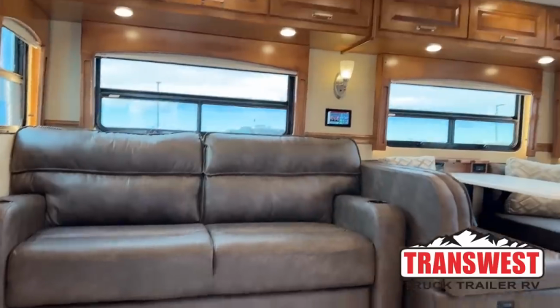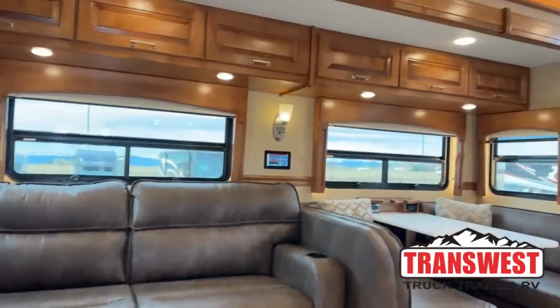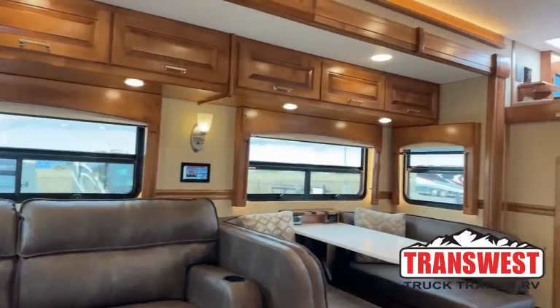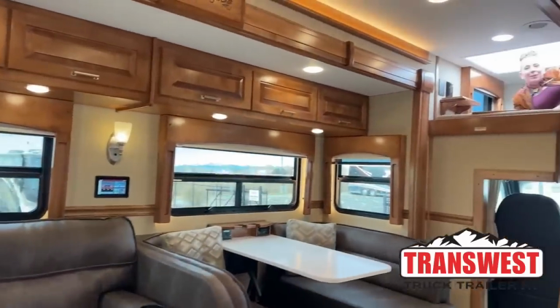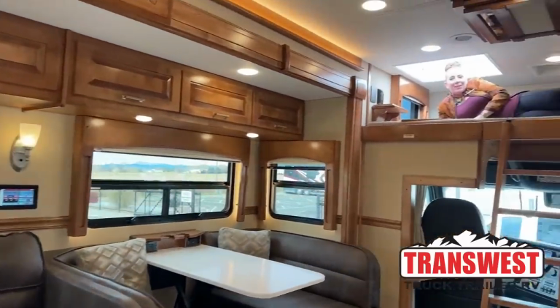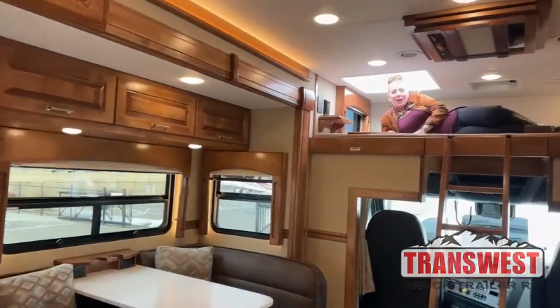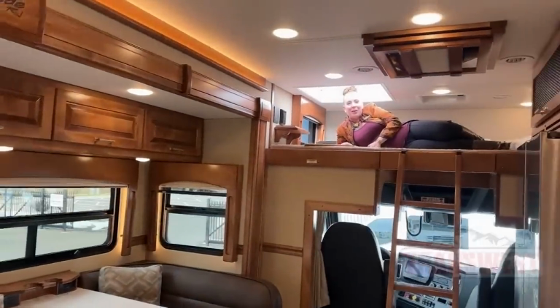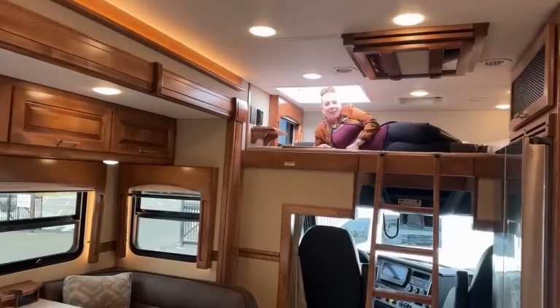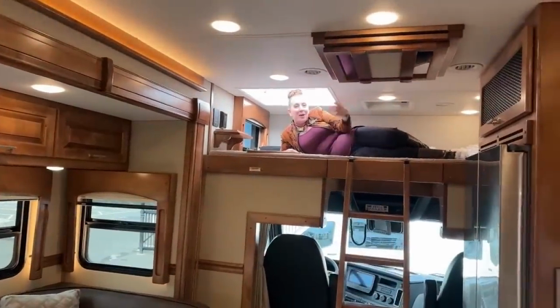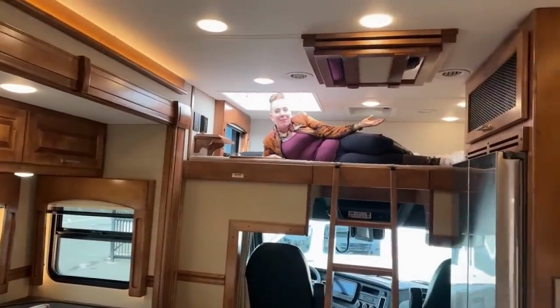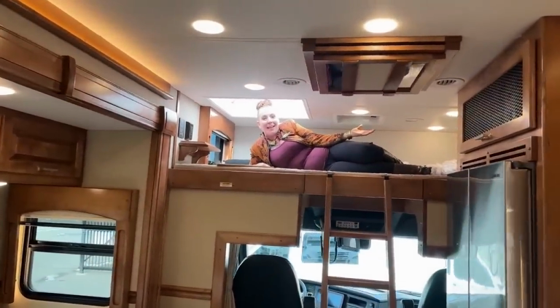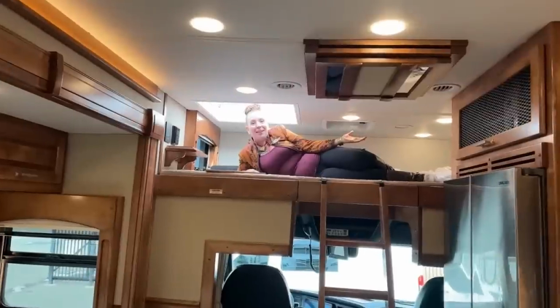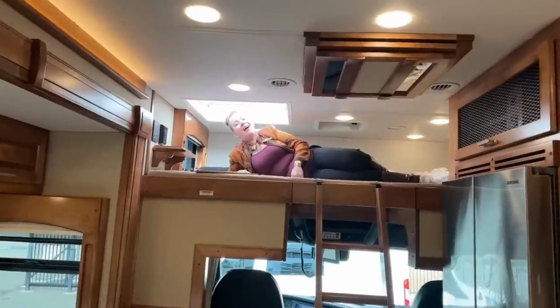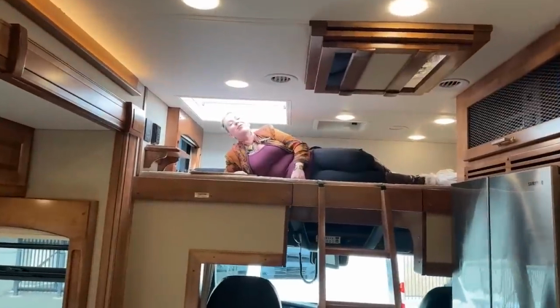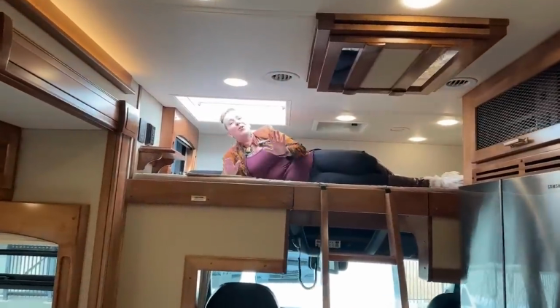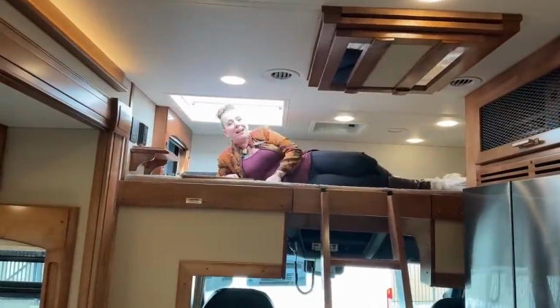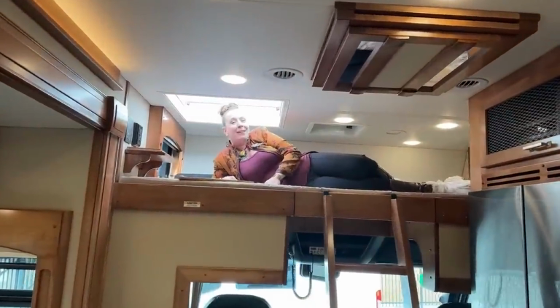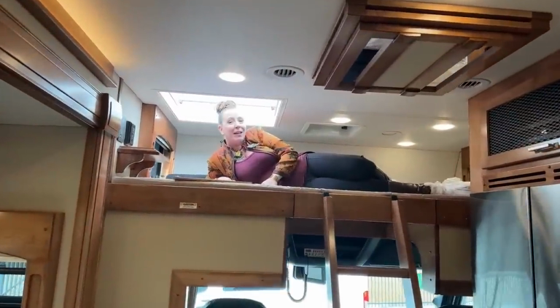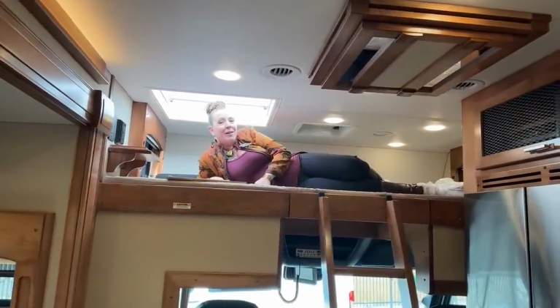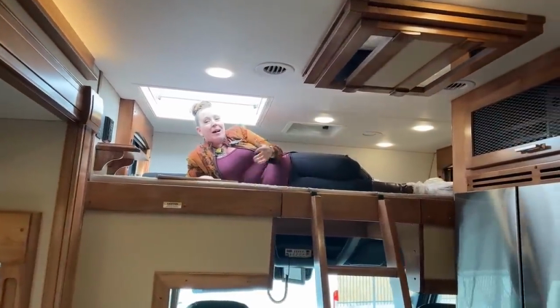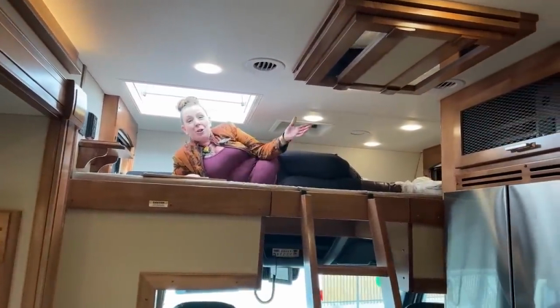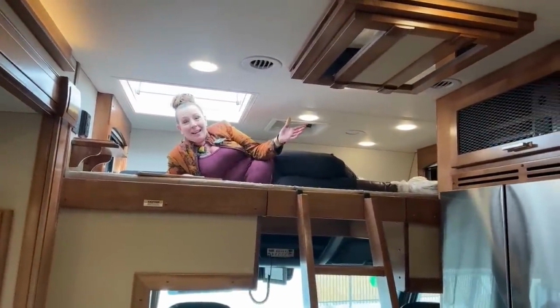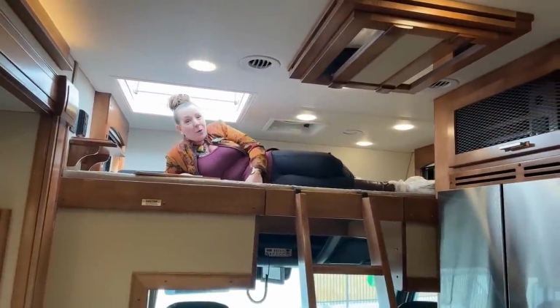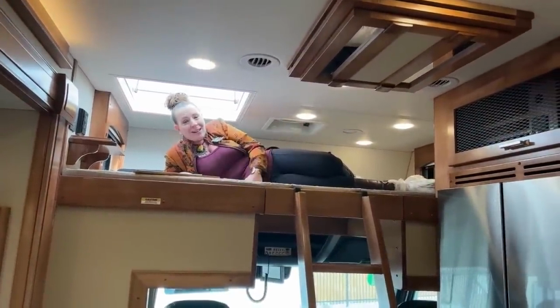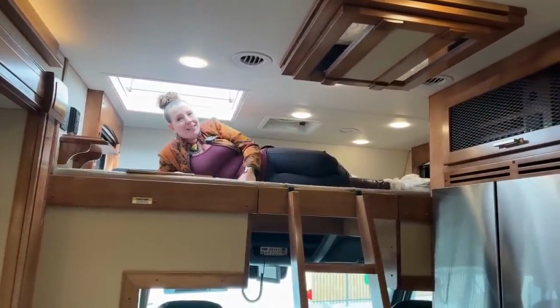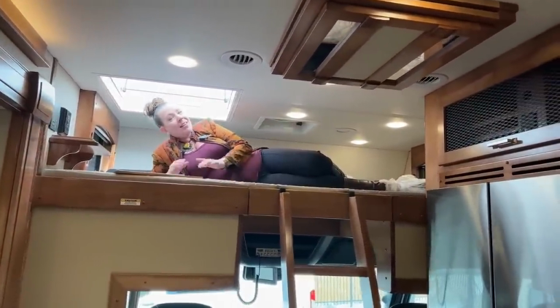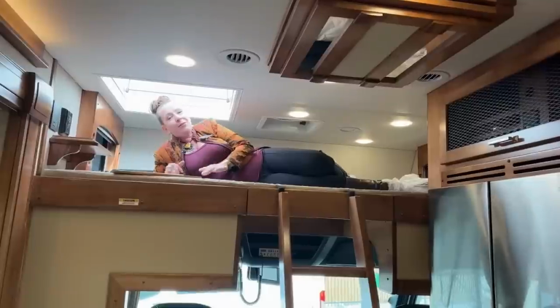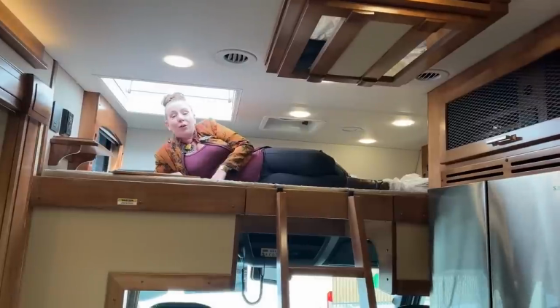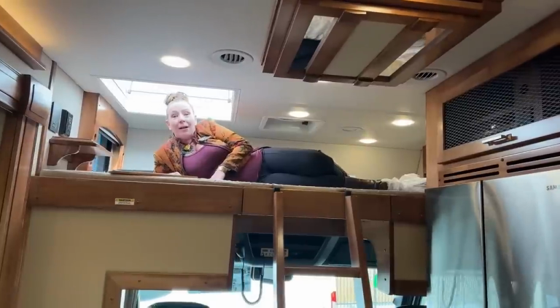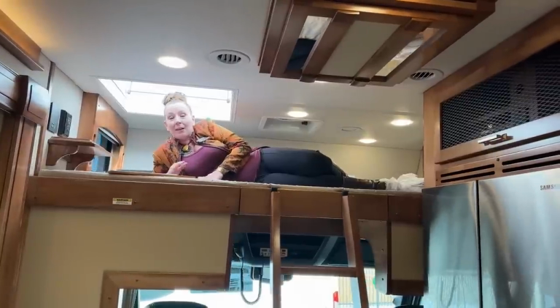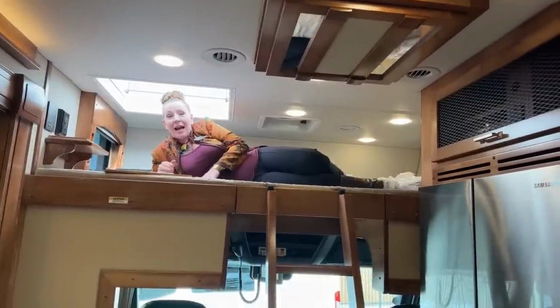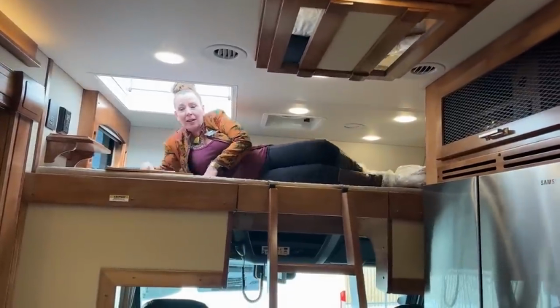Good morning and welcome to Transwest Truck Trailer RV. My name is Katie O'Neill and I am so excited about today's video. To my clients that ordered this classic, thank you so much for allowing us to make this fantastic video.